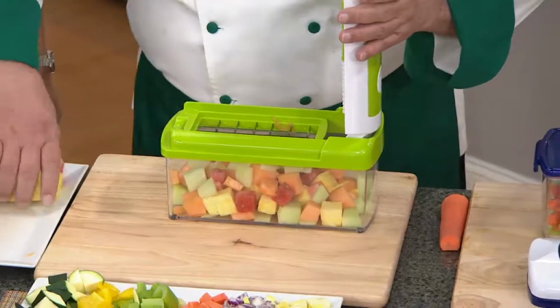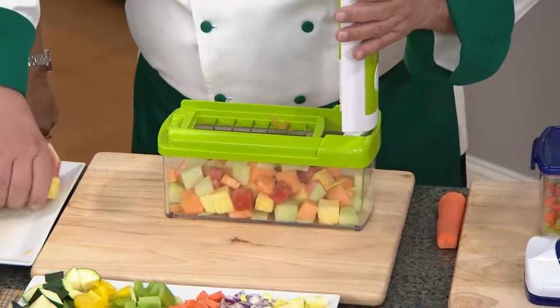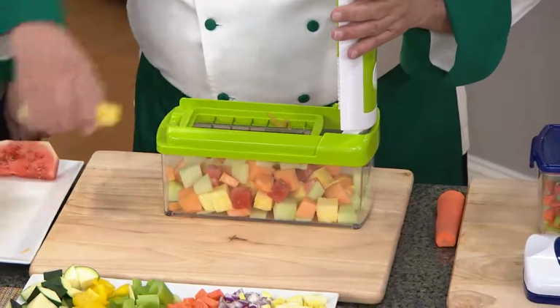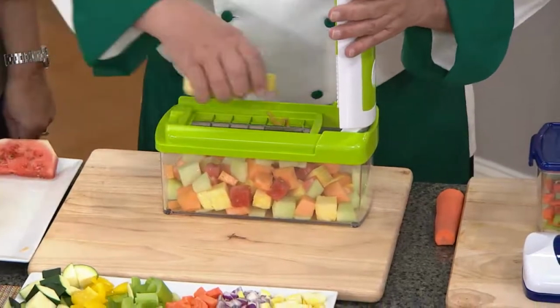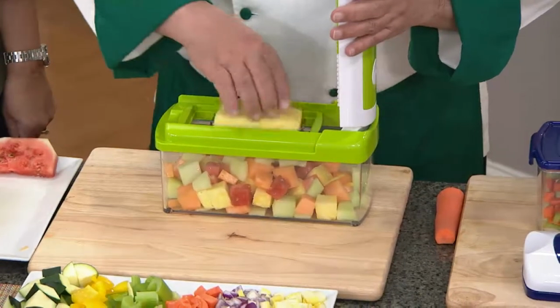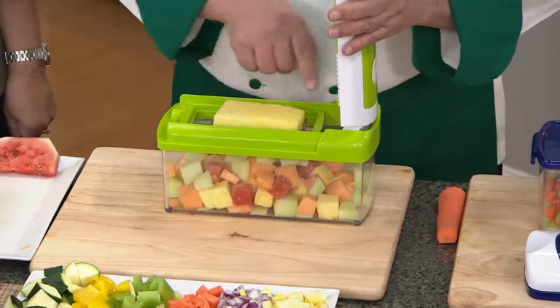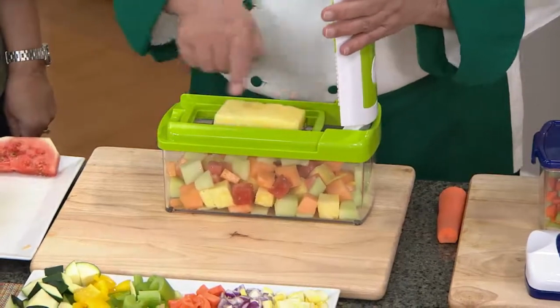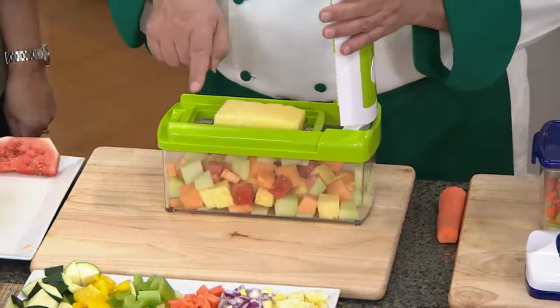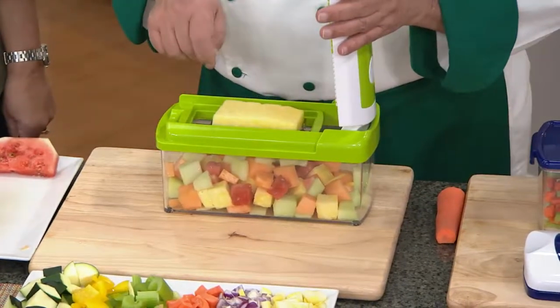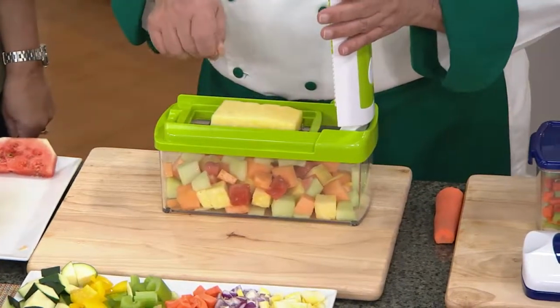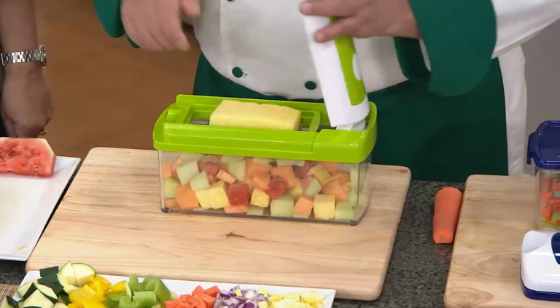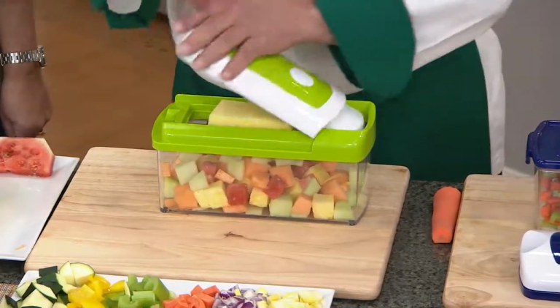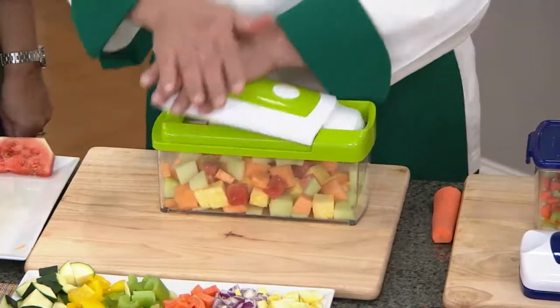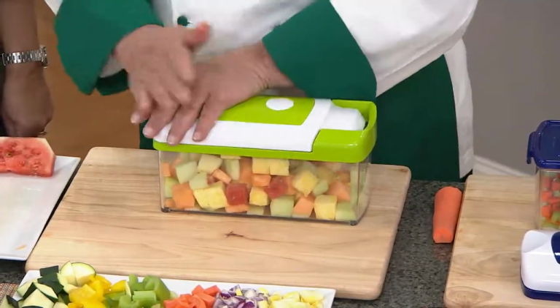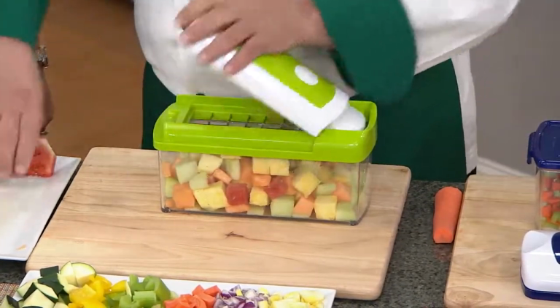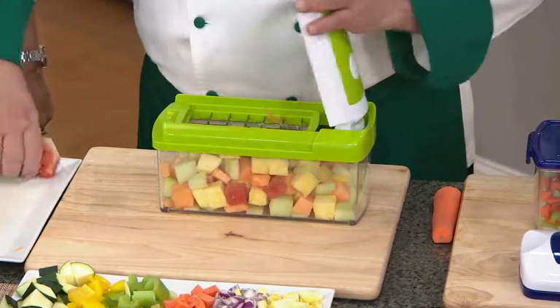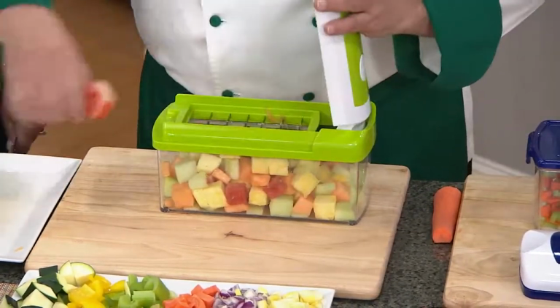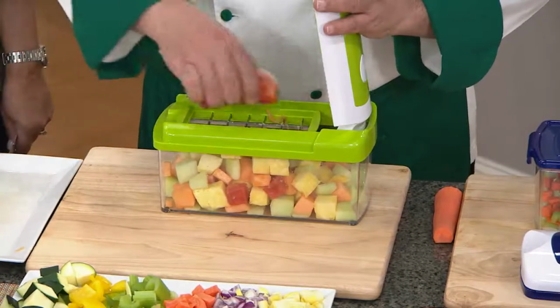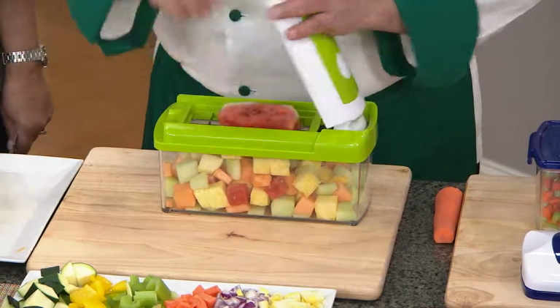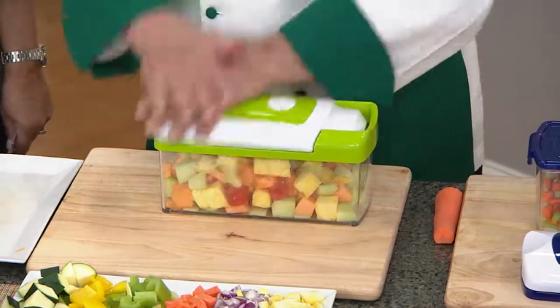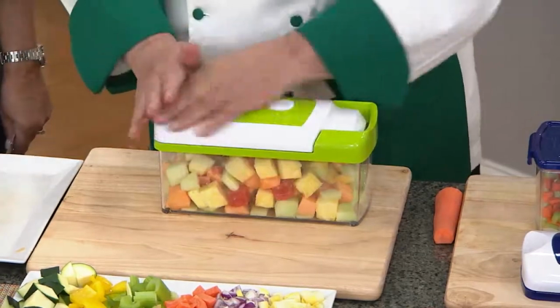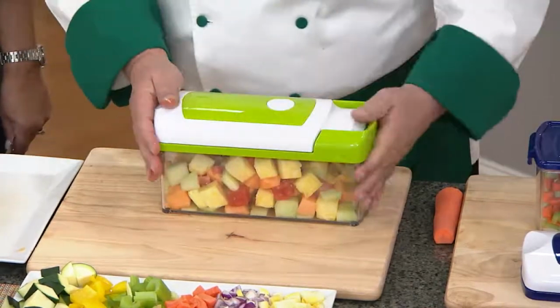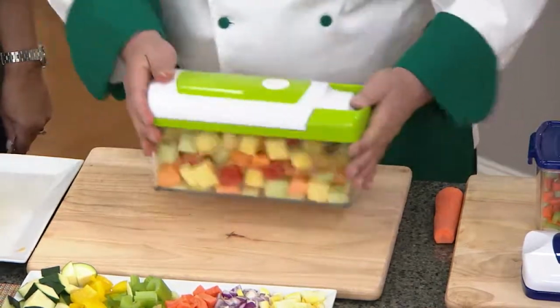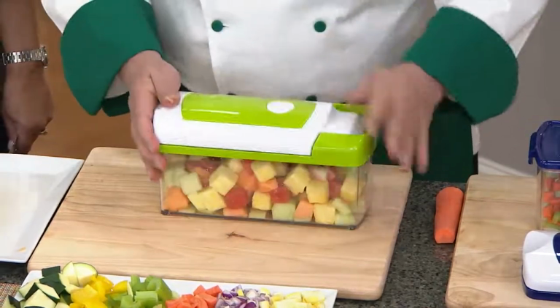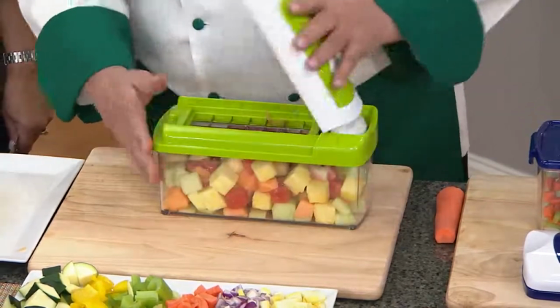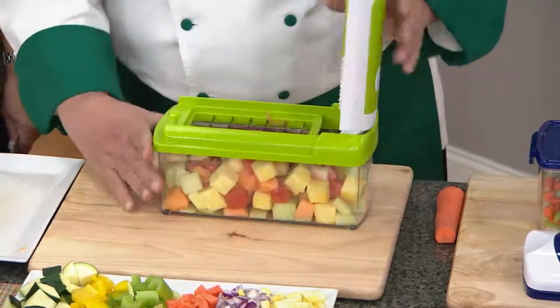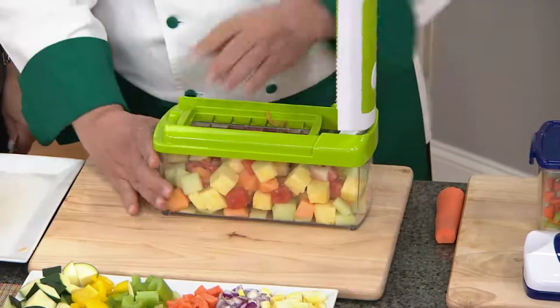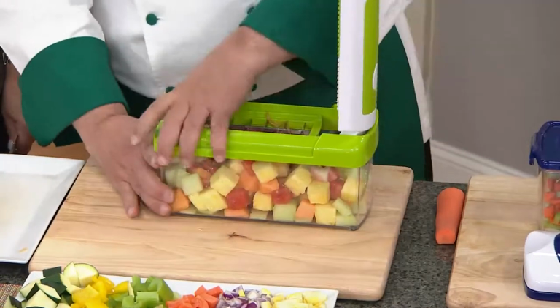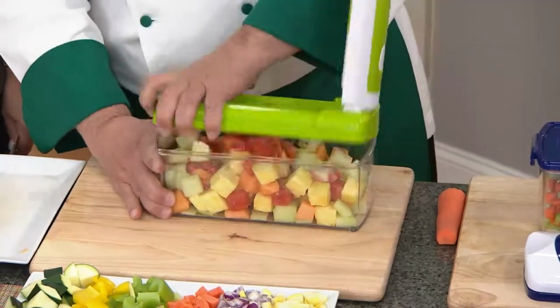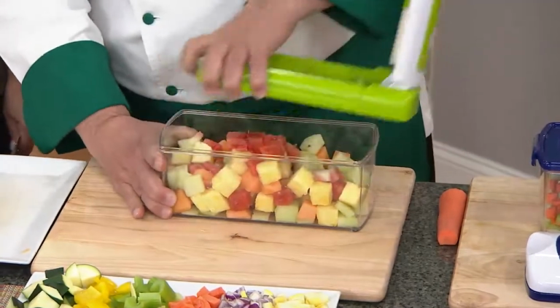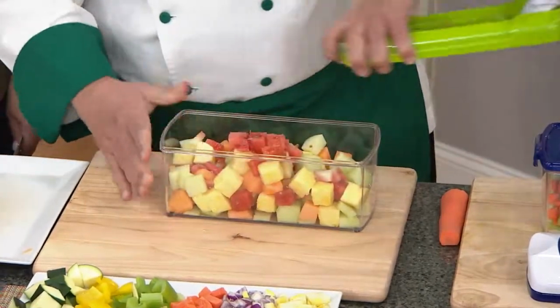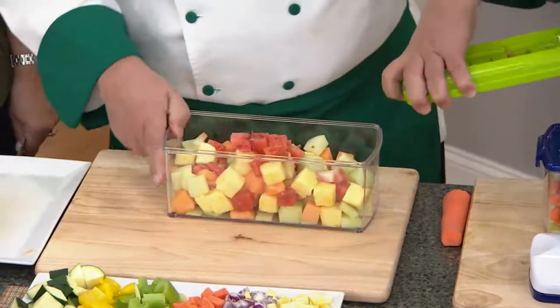With the extra large blade, look at the size of the food. Even with peppers, you can basically cut the top and bottom off. Let me show everyone how easy it is to make a delicious fruit salad.